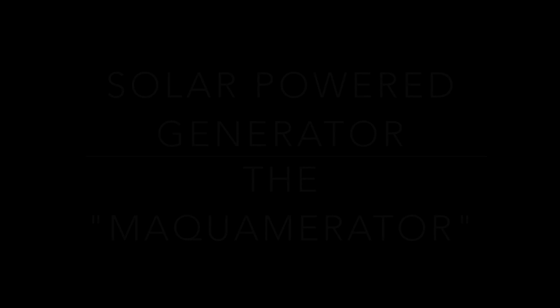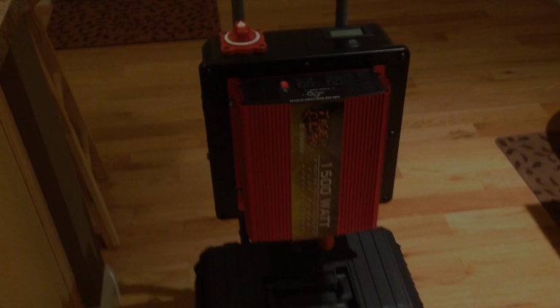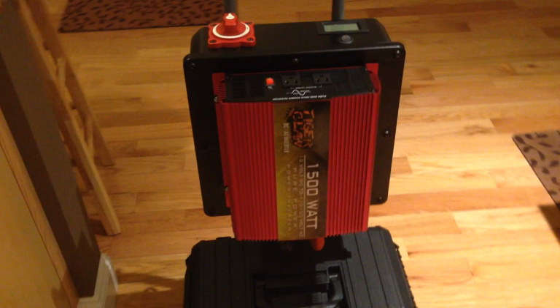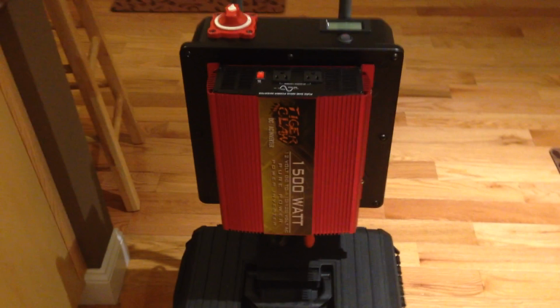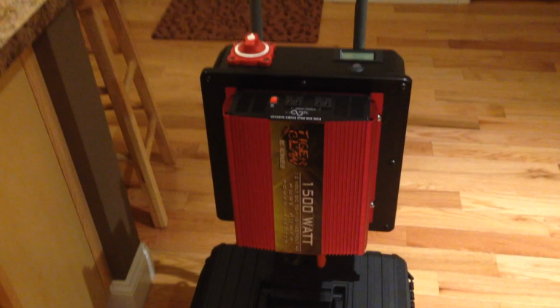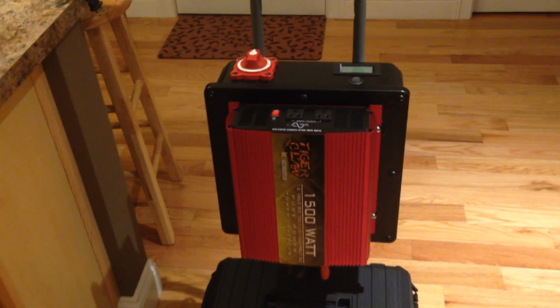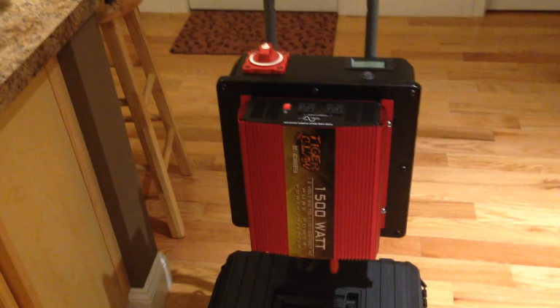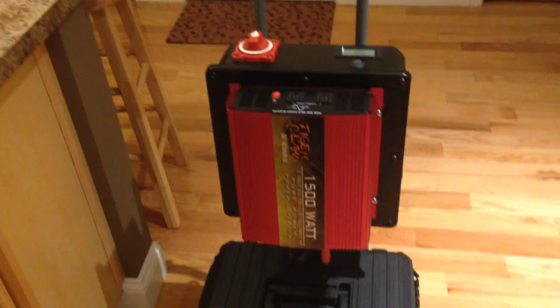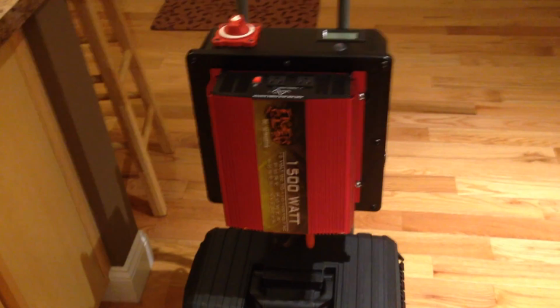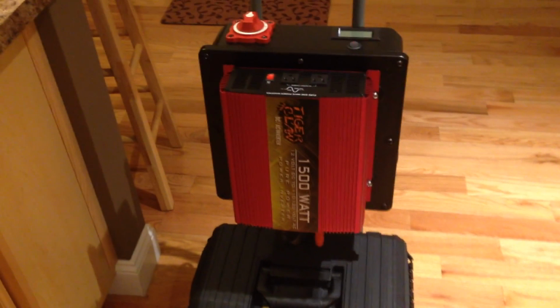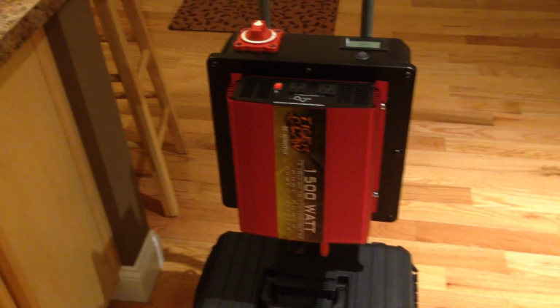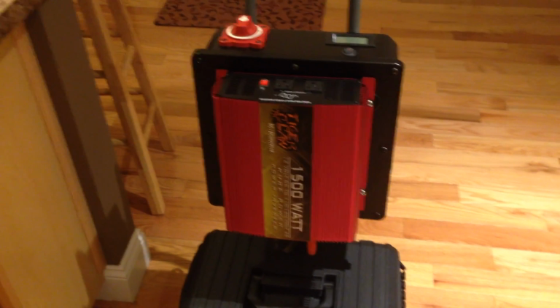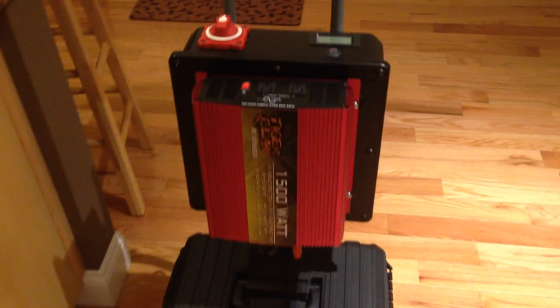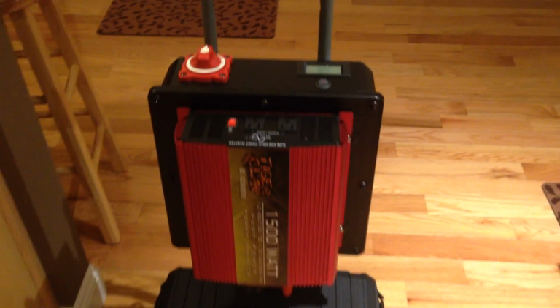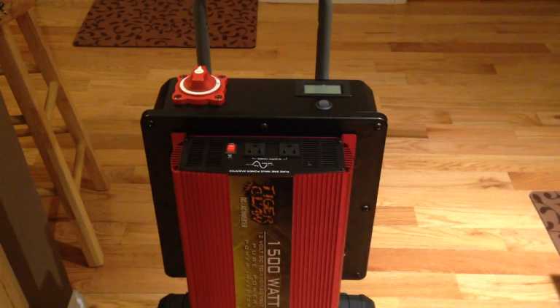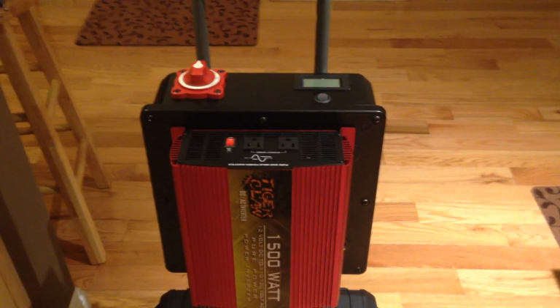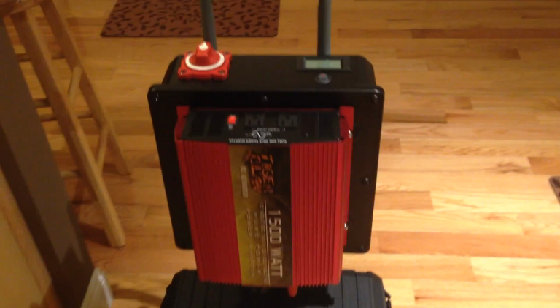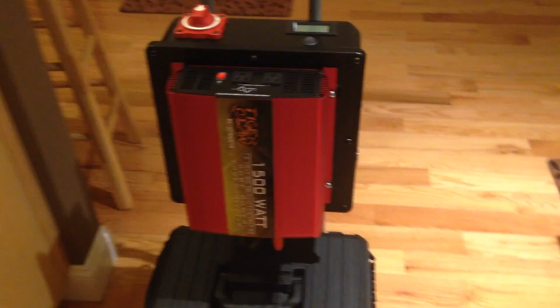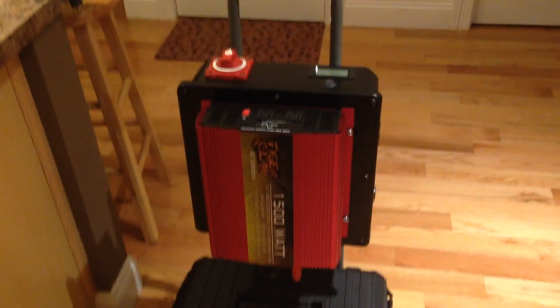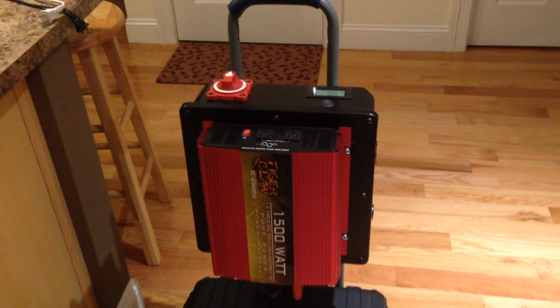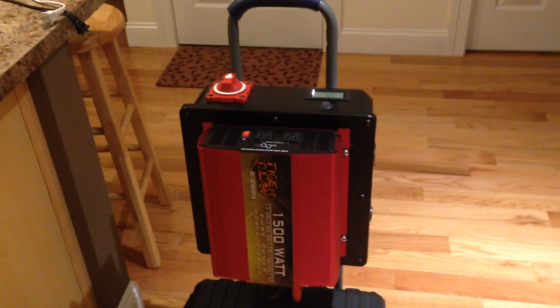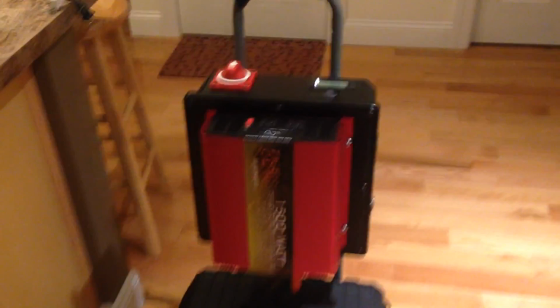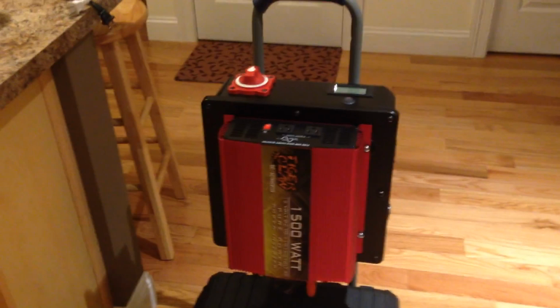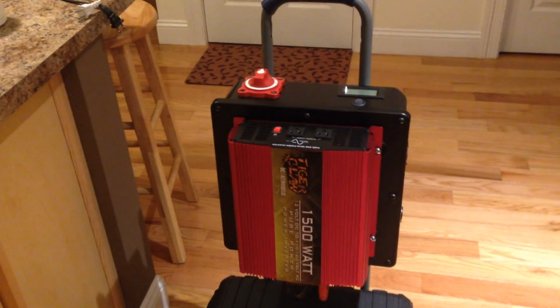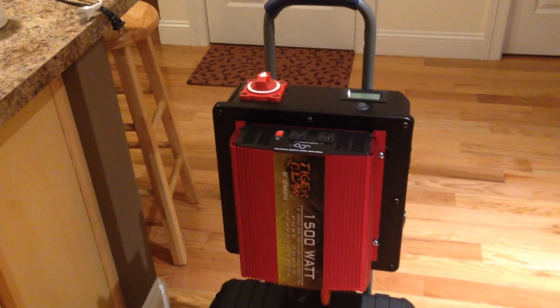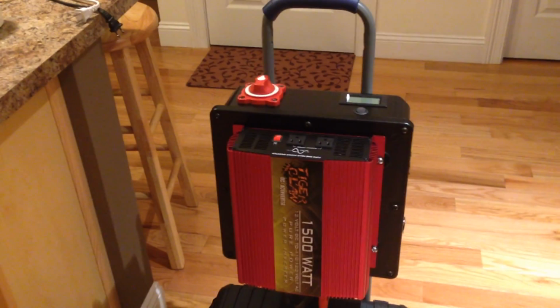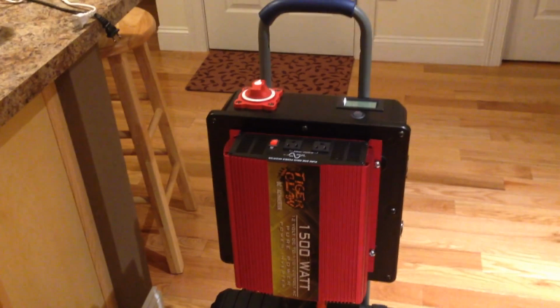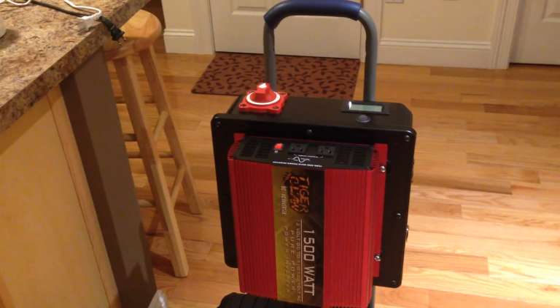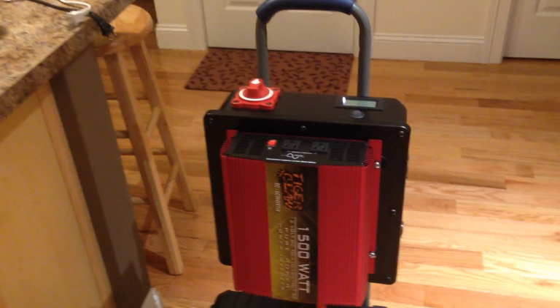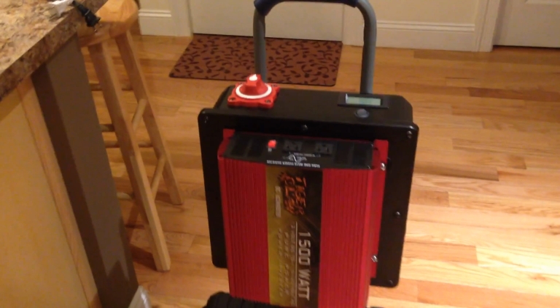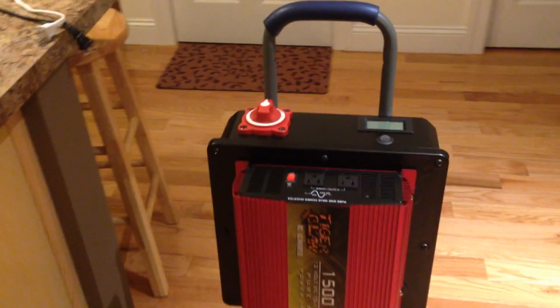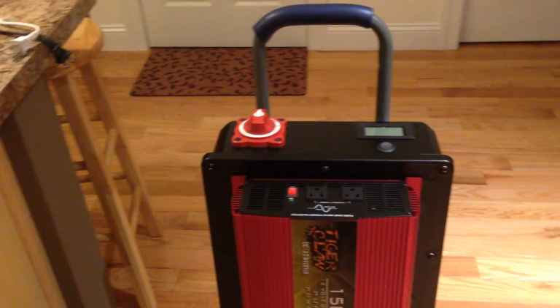I have my solar power generator here that I want to show you today. It basically consists of three components and two of them are installed. I'm still waiting to install the third component, which is the solar charge controller.